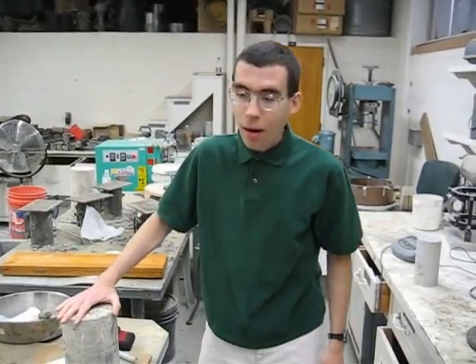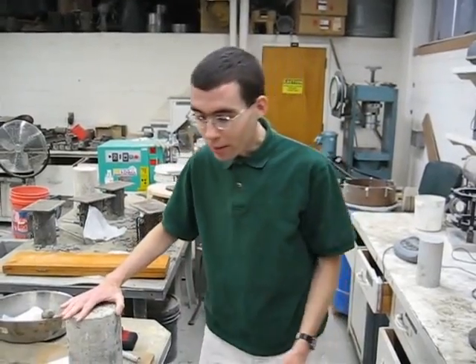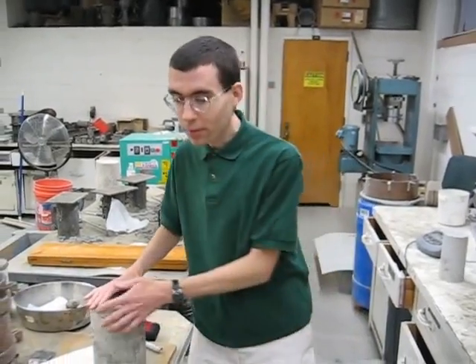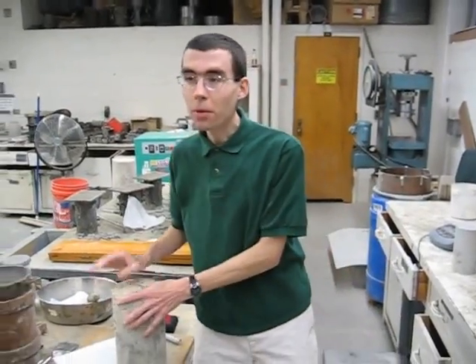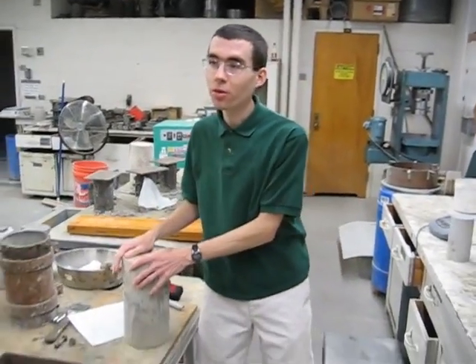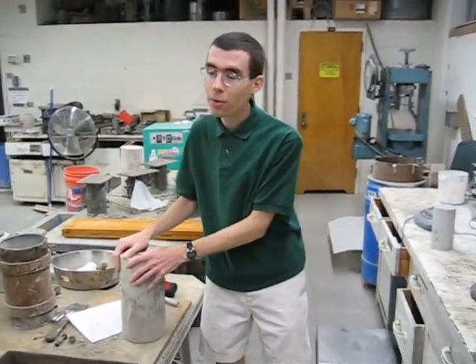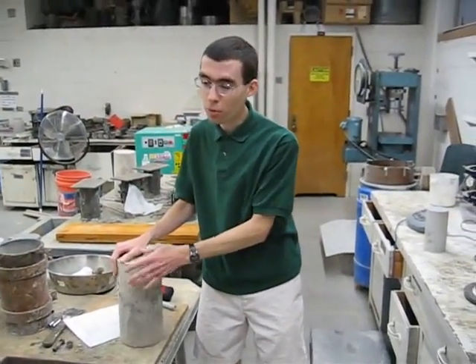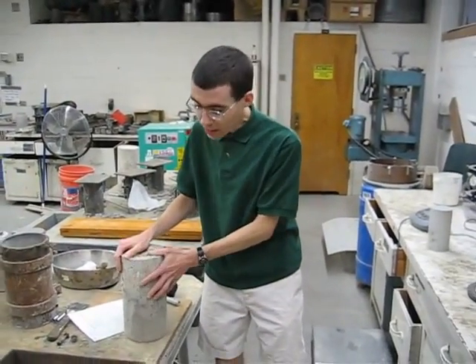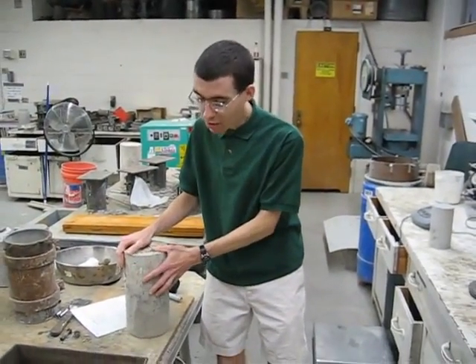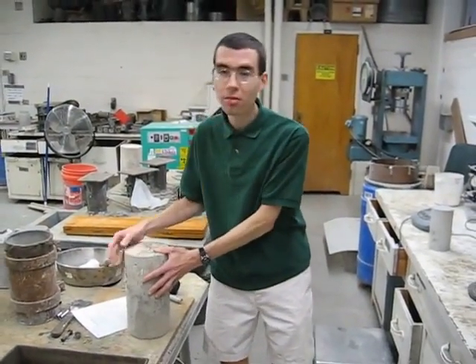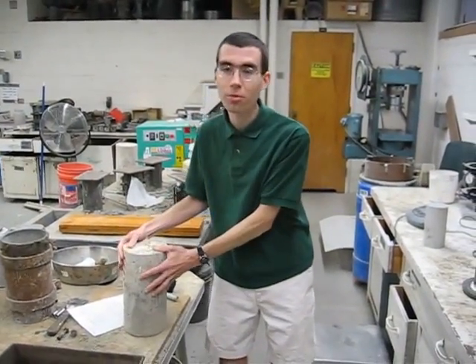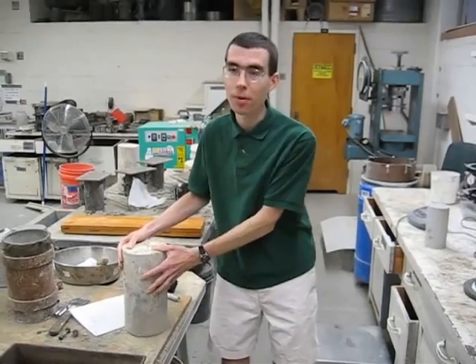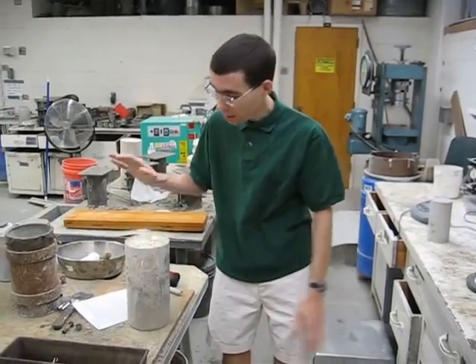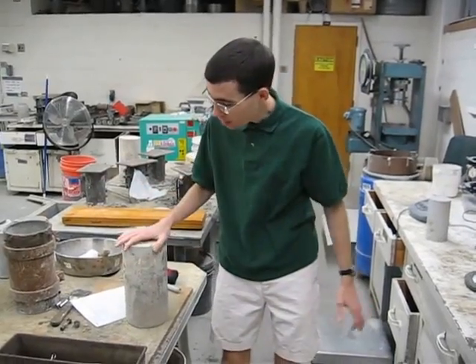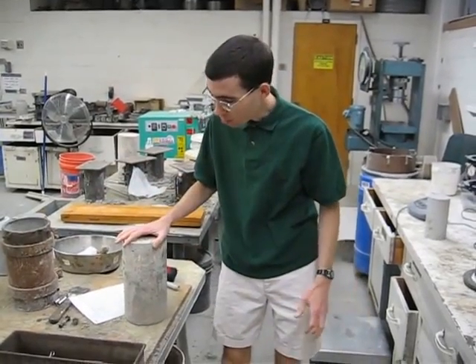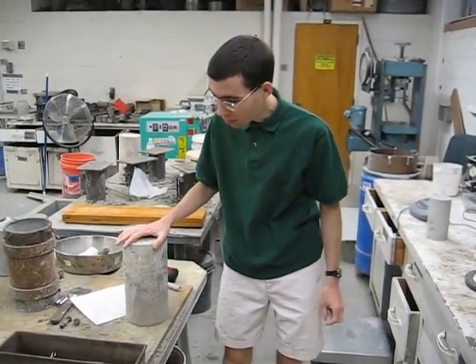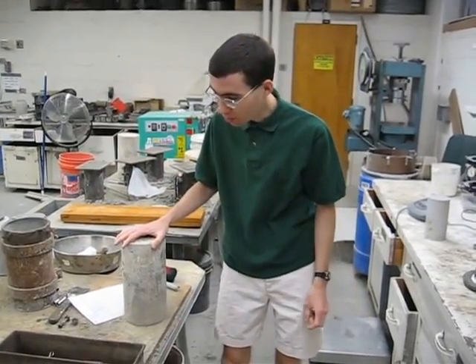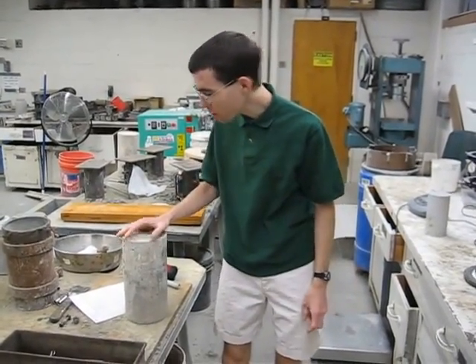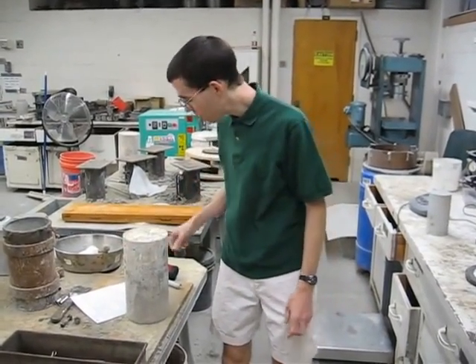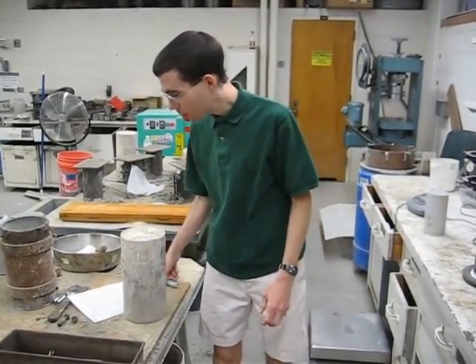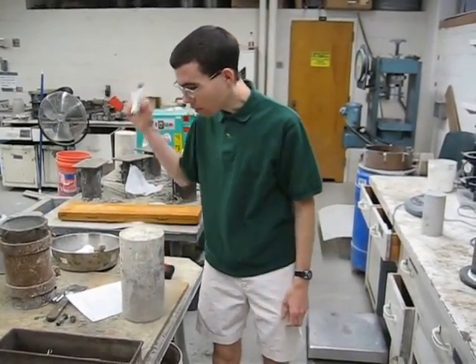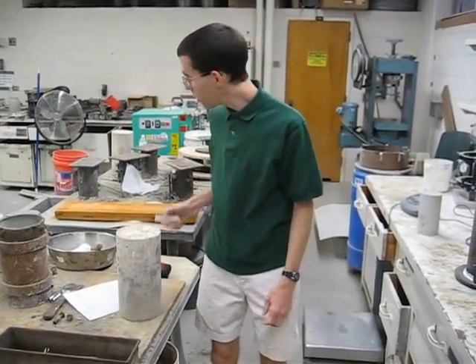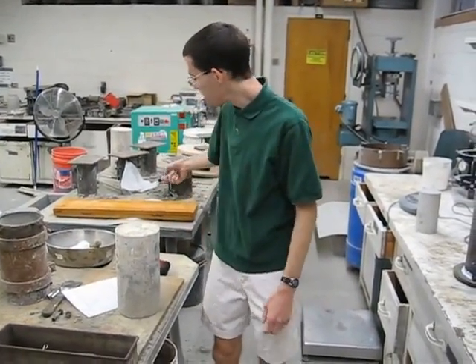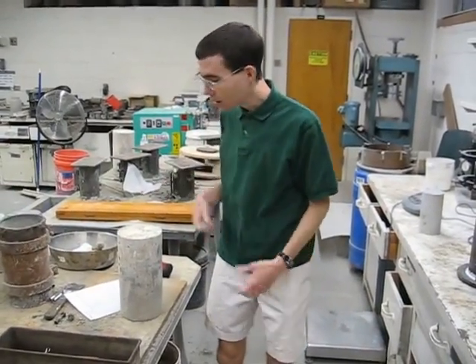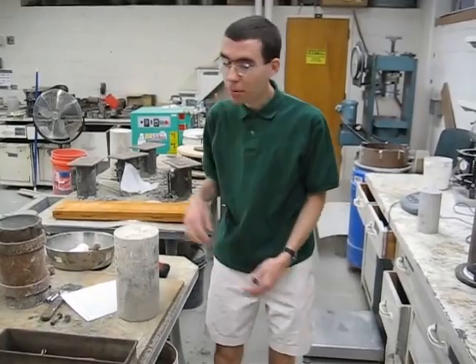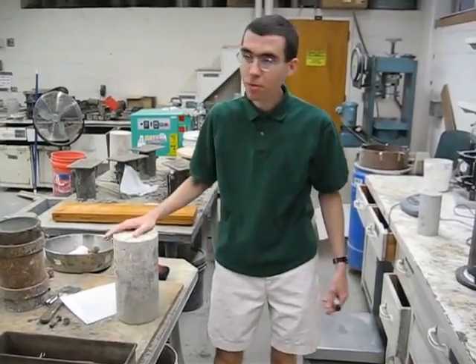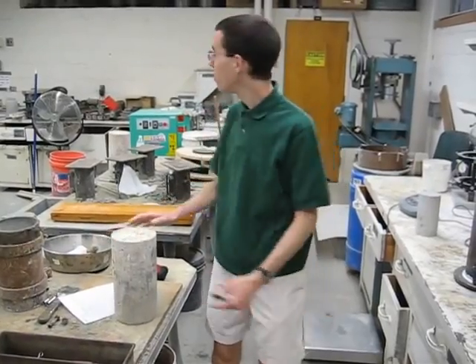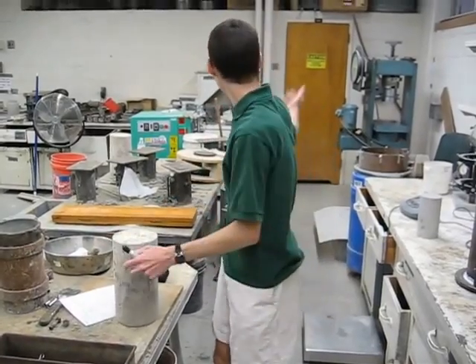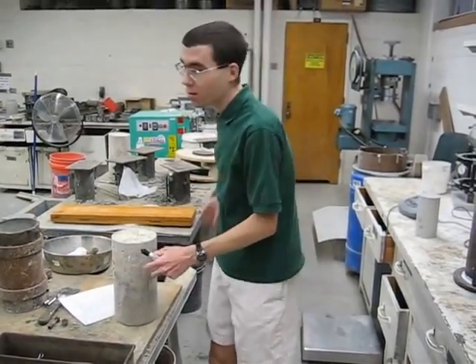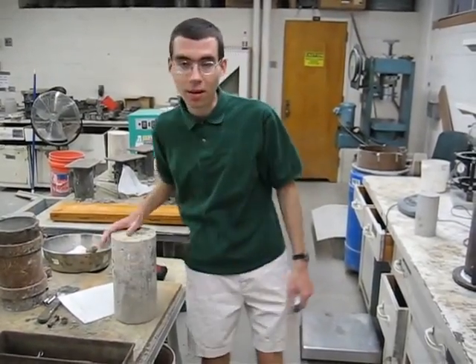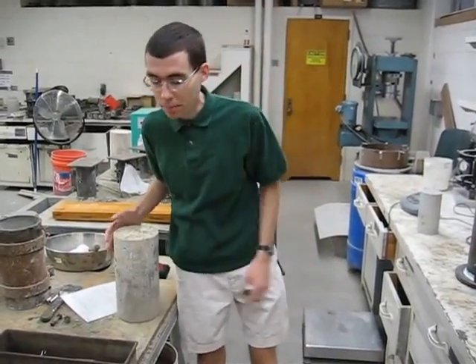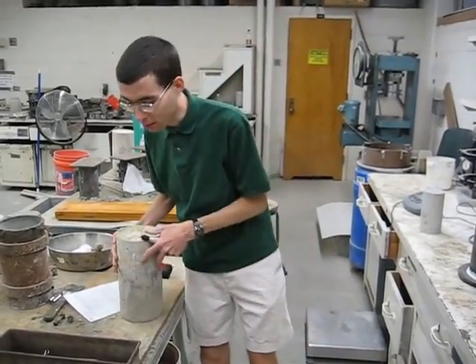Today I'm going to show you how to break a split cylinder specimen. You need your 6-by-12 cylinder, a marker, calipers, and of course the testing equipment behind us.